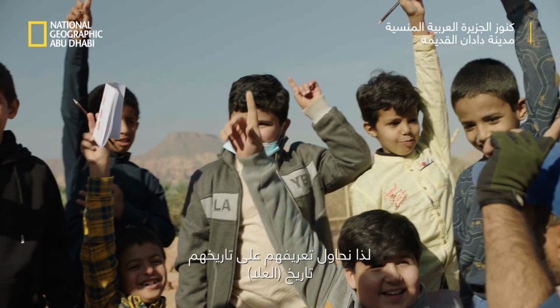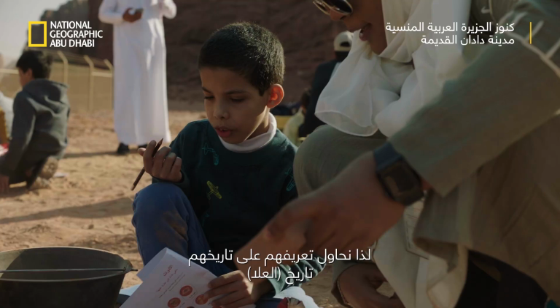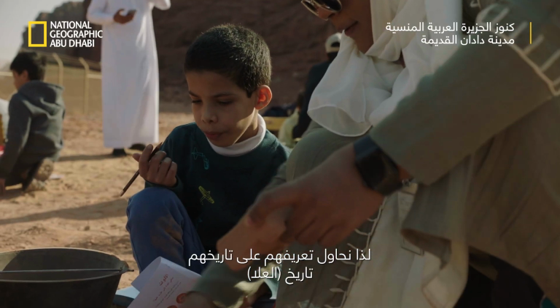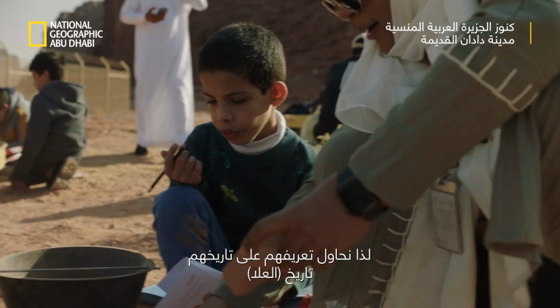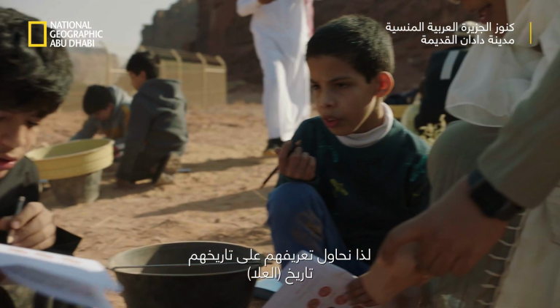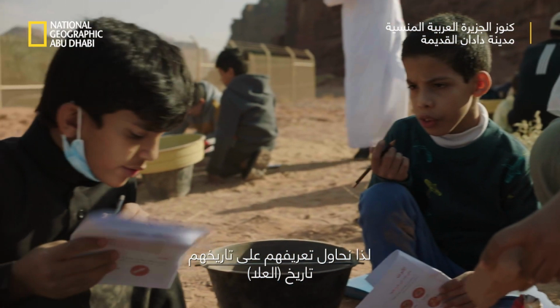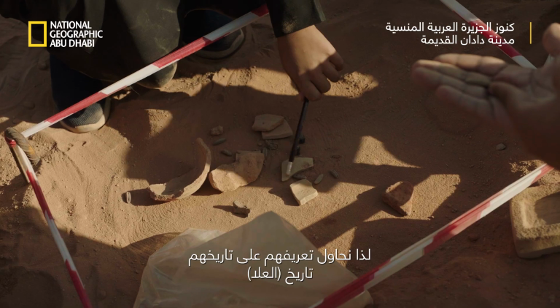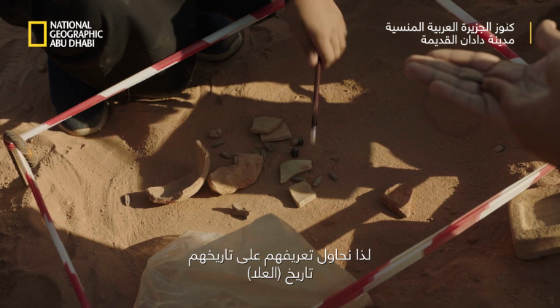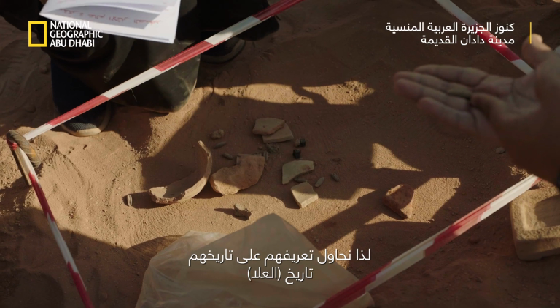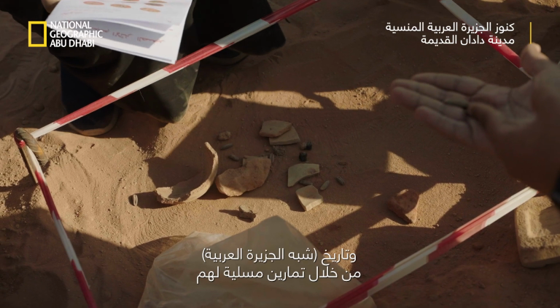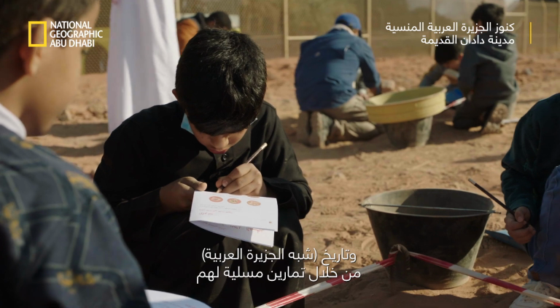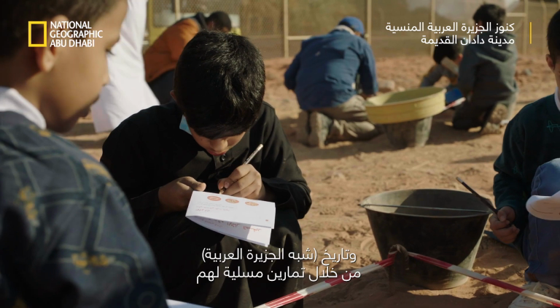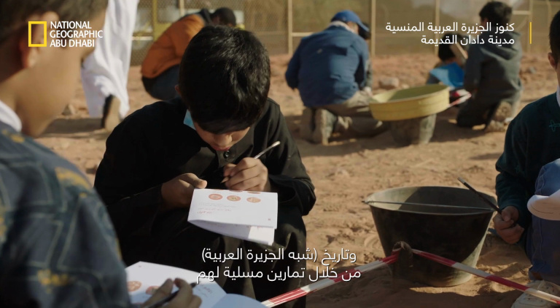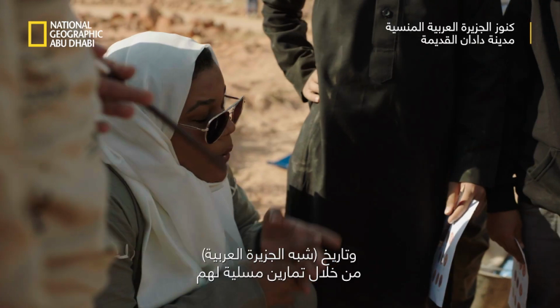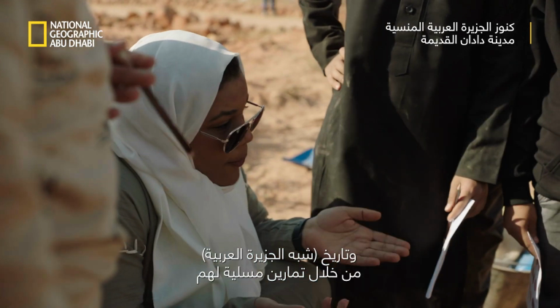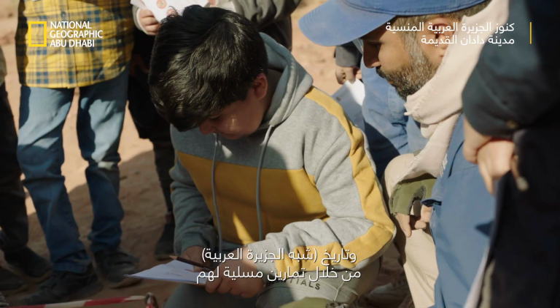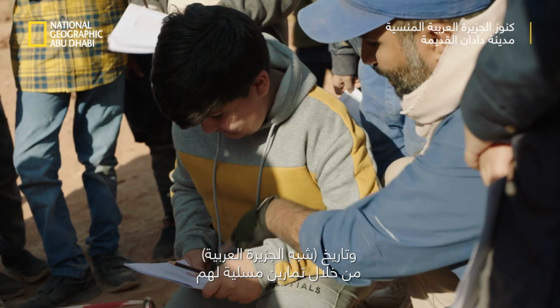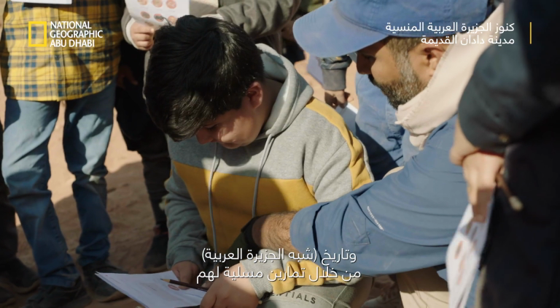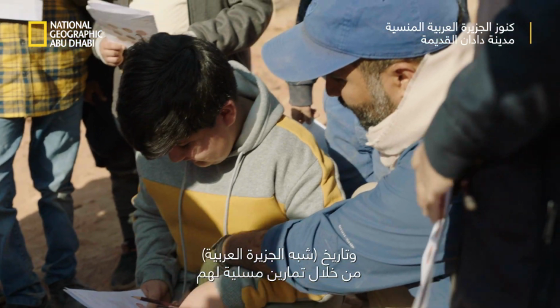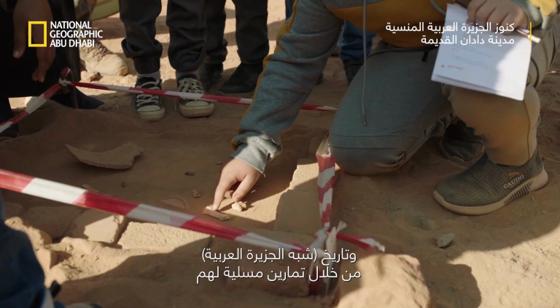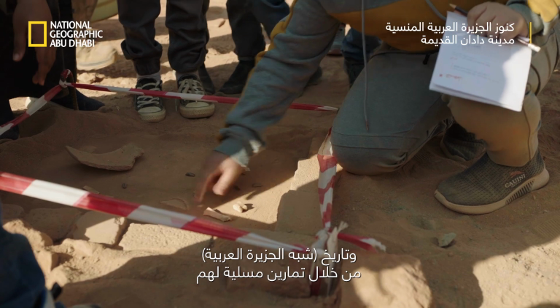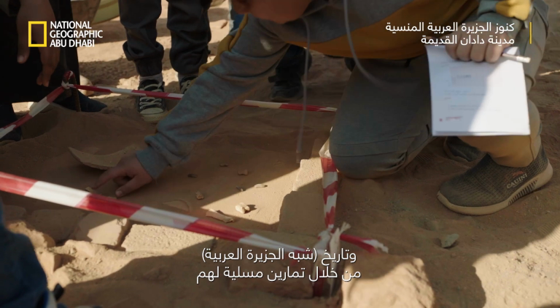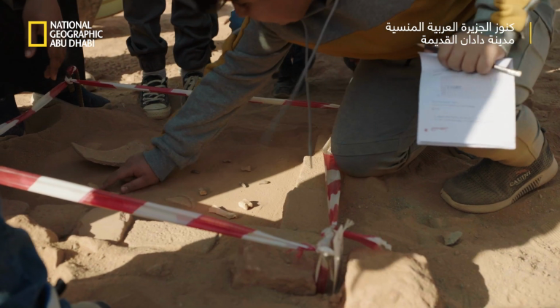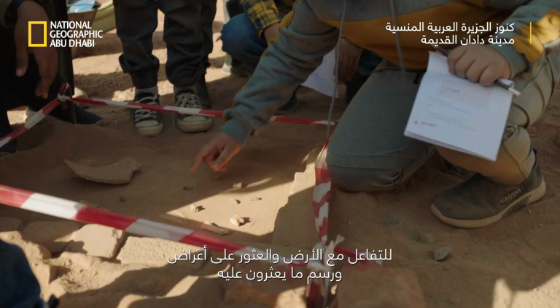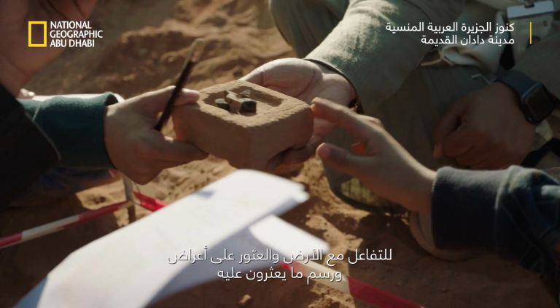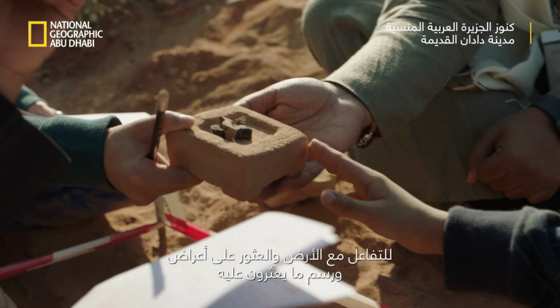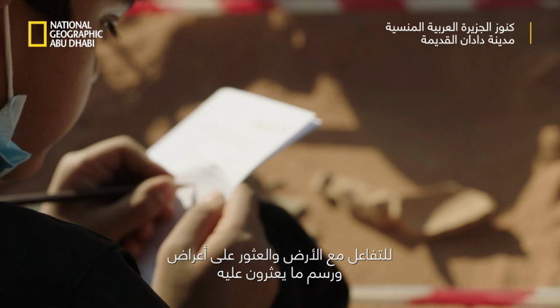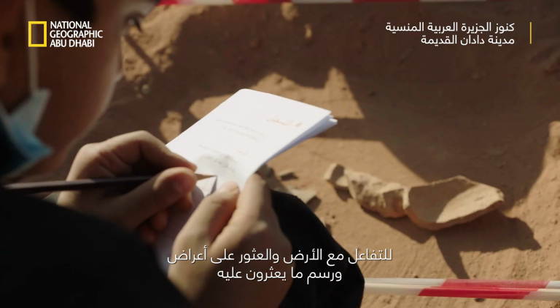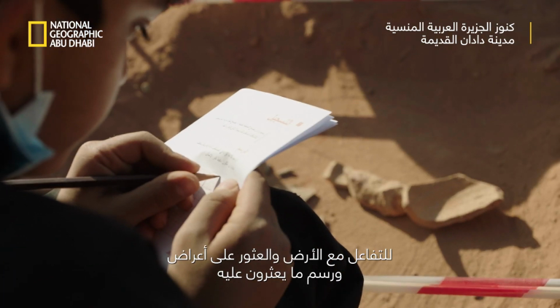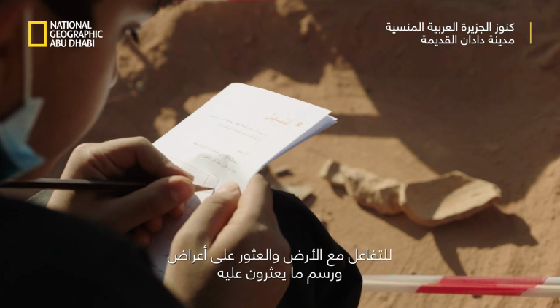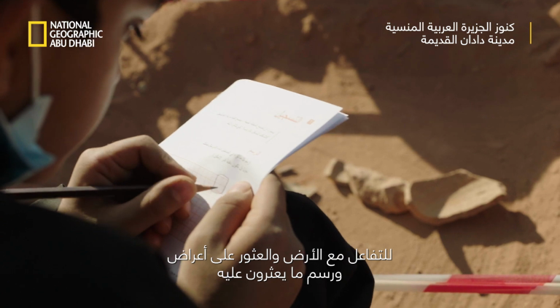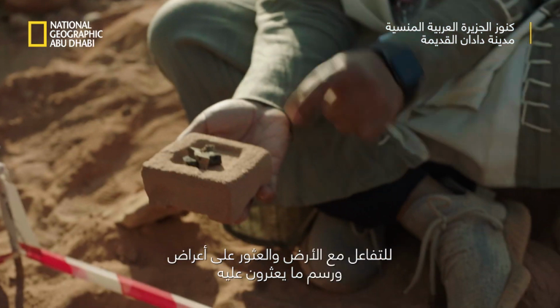We are trying to teach them about their history — the history of Al-Ula, the history of the Arabian Peninsula — by making them do an exercise which is a little bit fun for them: to interact with the ground, find objects, and draw what they are finding.